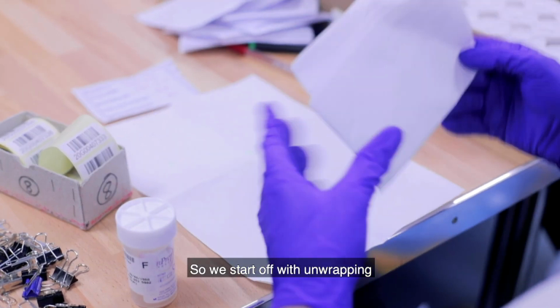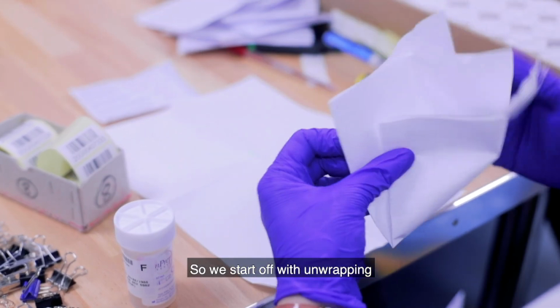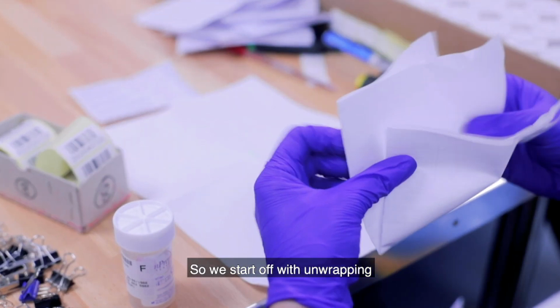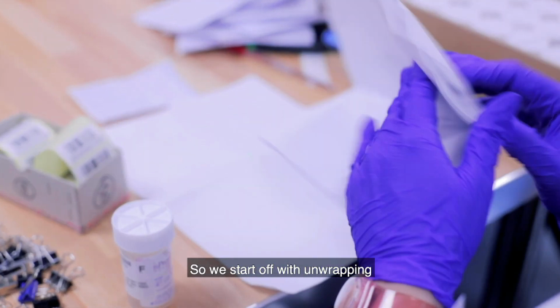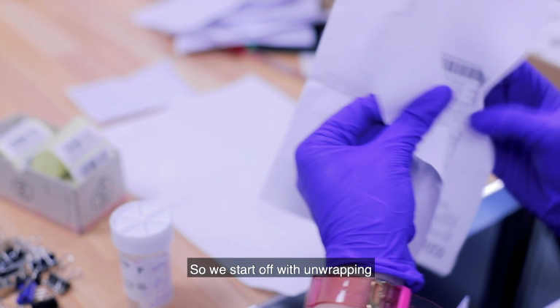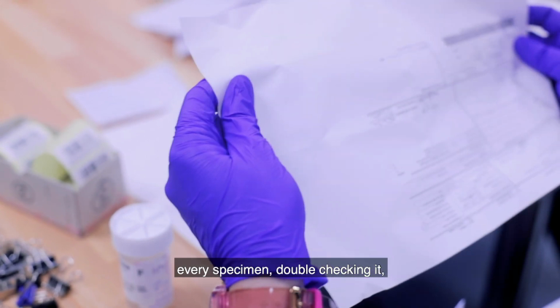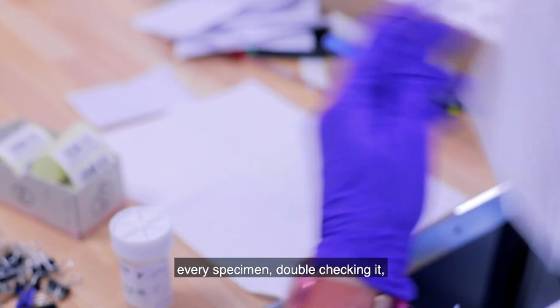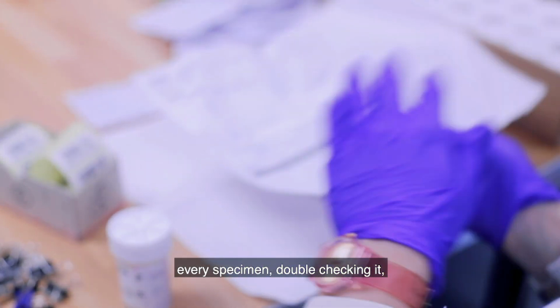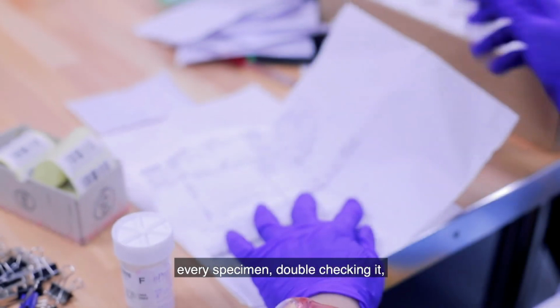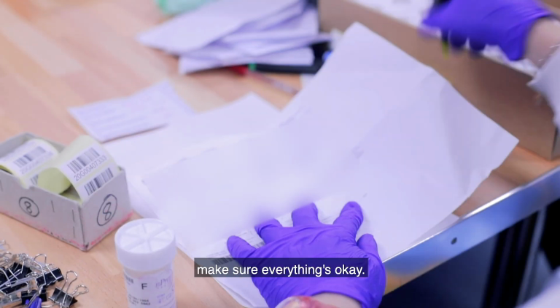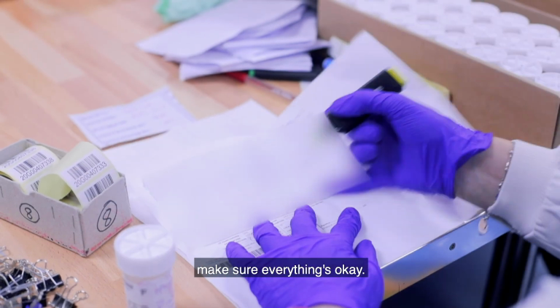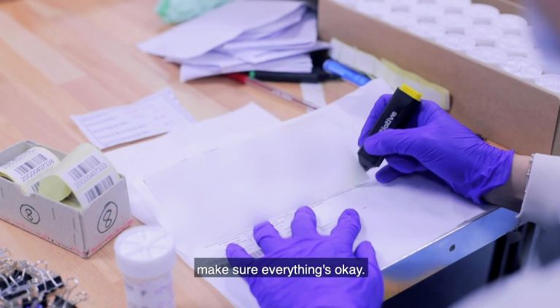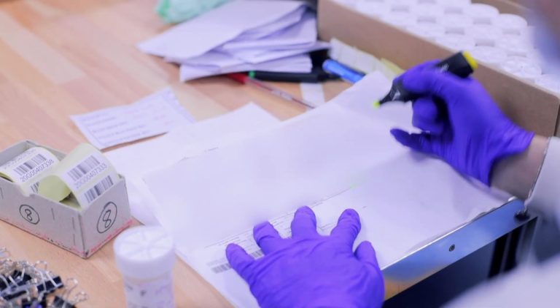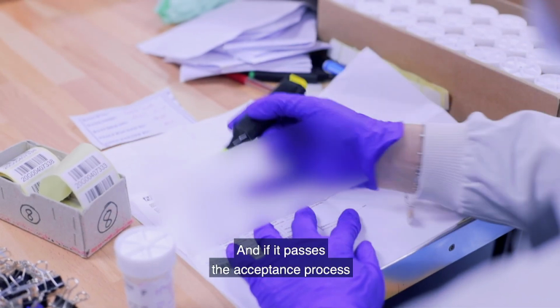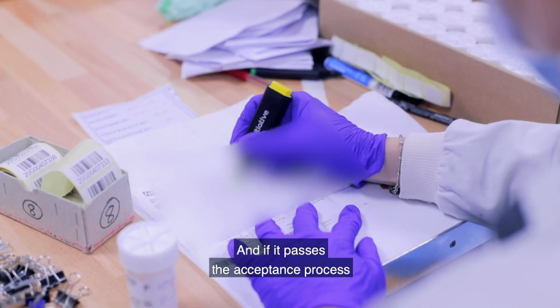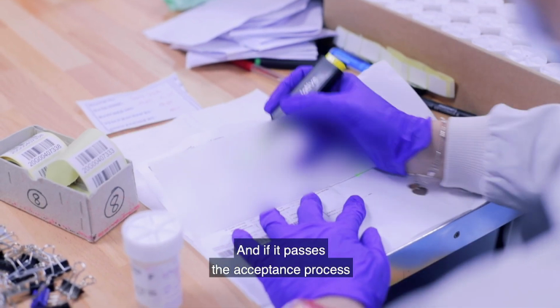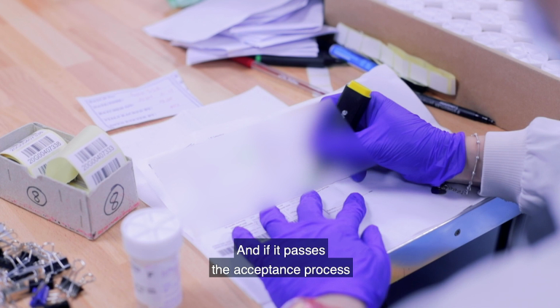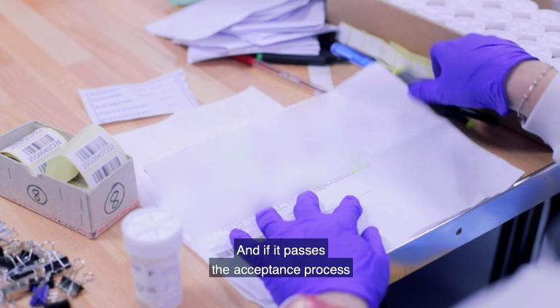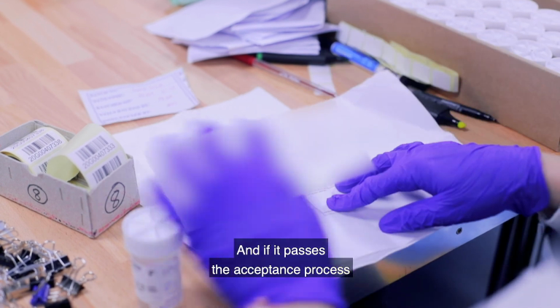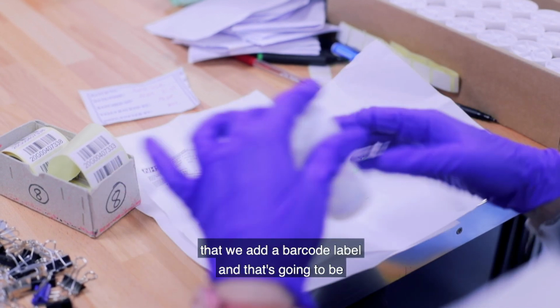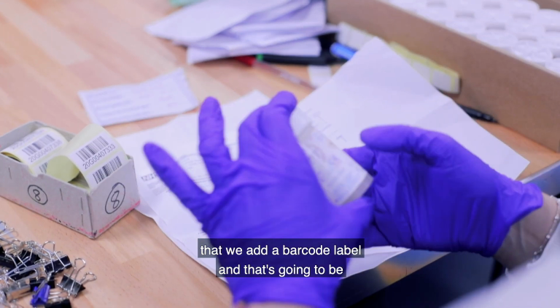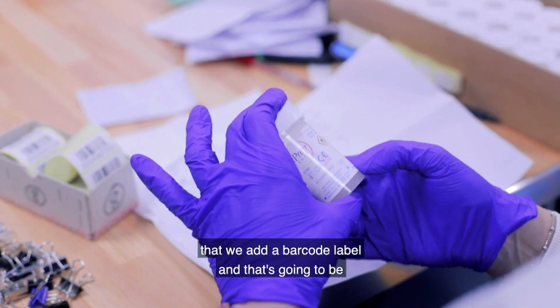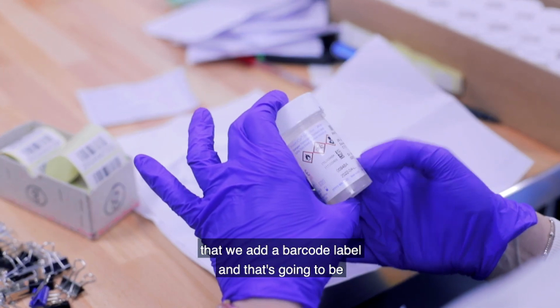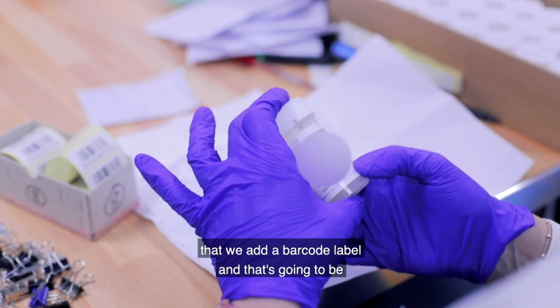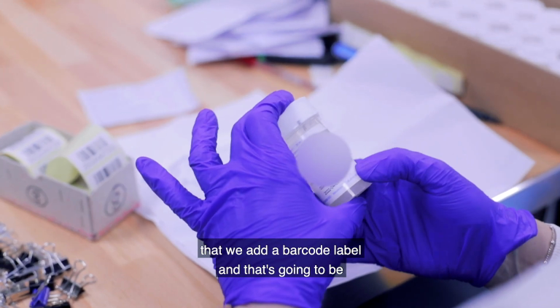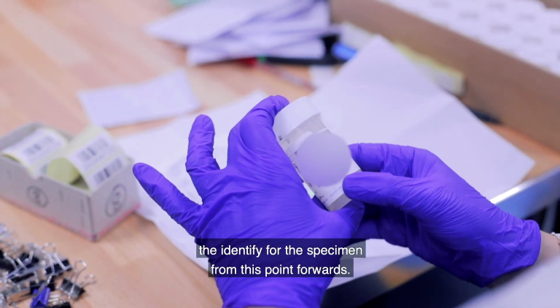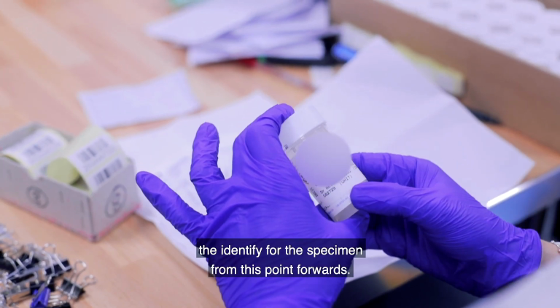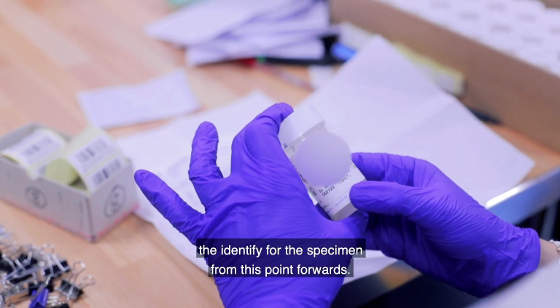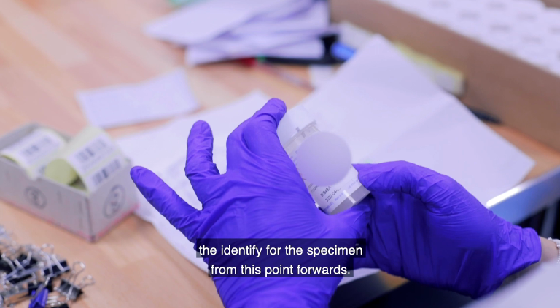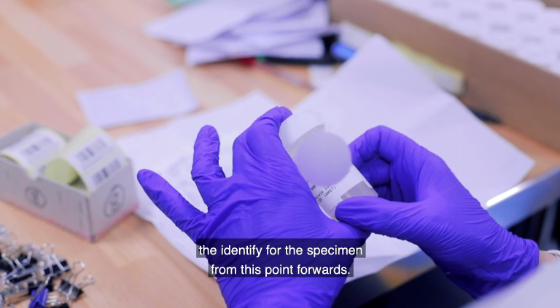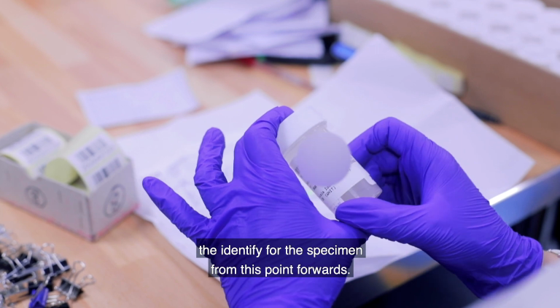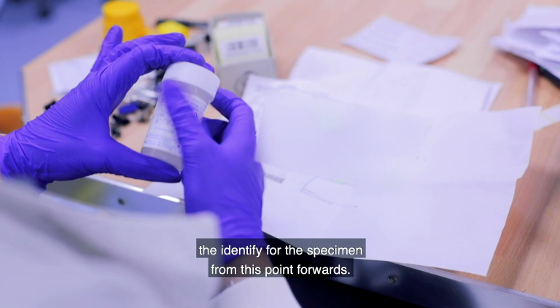We start off with unwrapping every specimen, double checking it, making sure everything's okay. If it passes the acceptance process, we add a barcode label and that's going to be the identifier for the specimen from this point forwards.